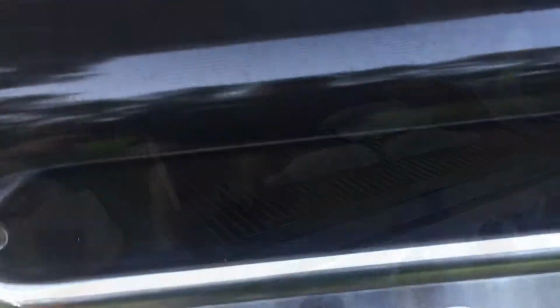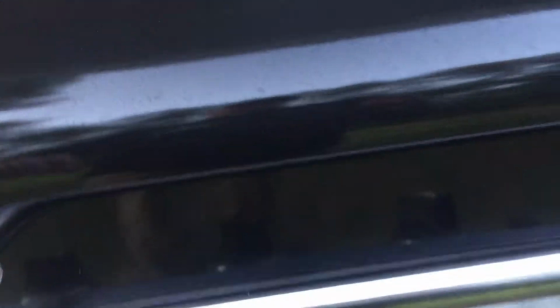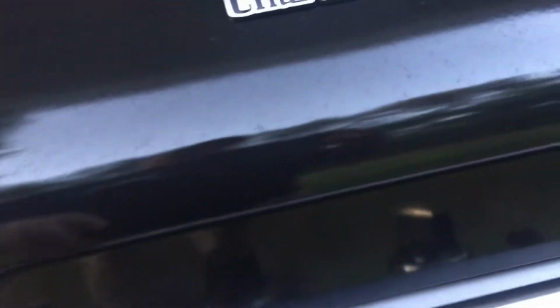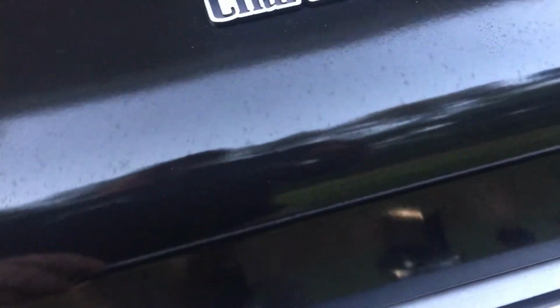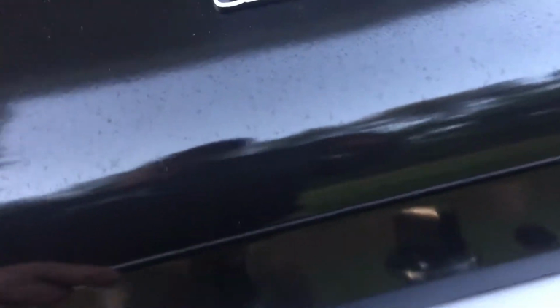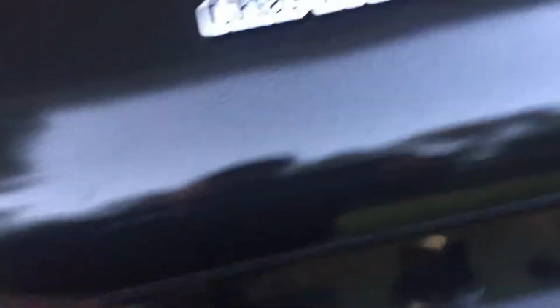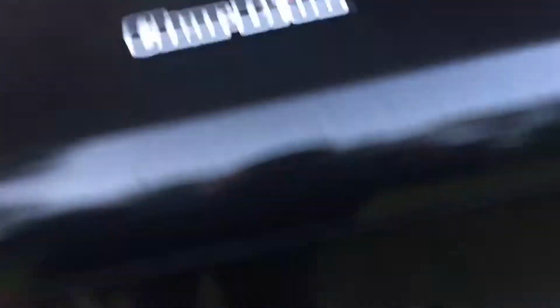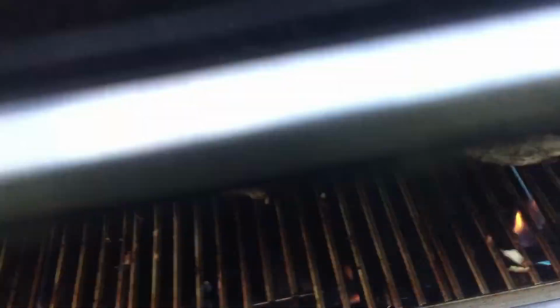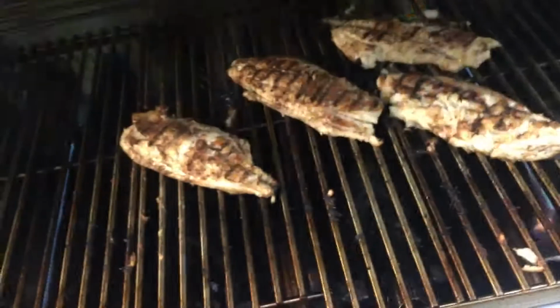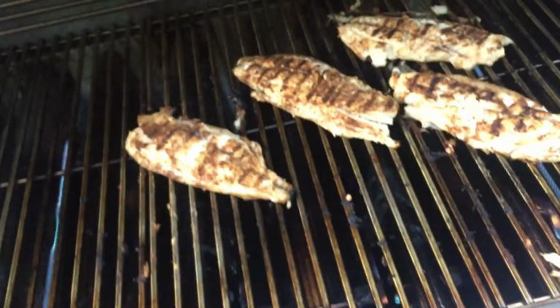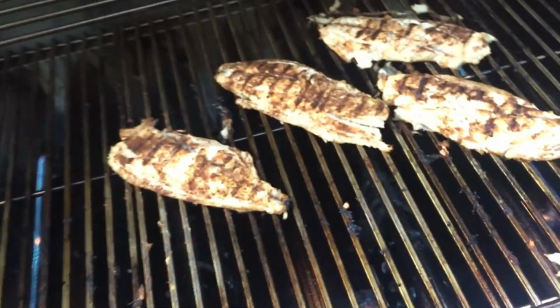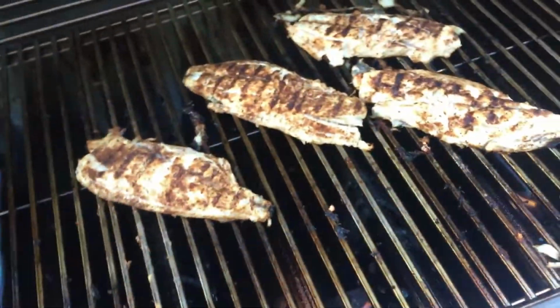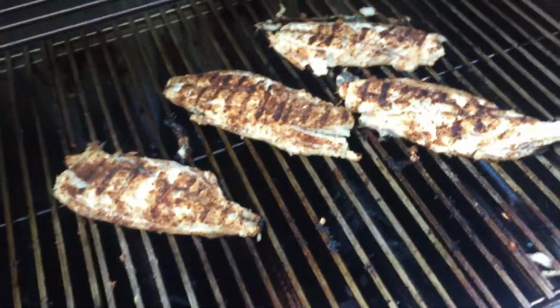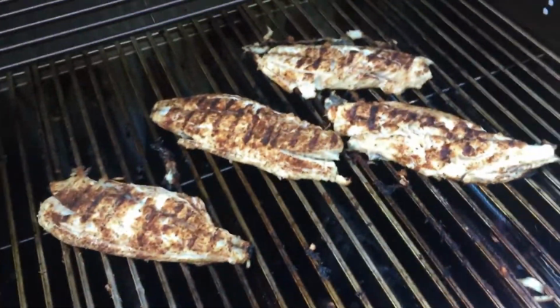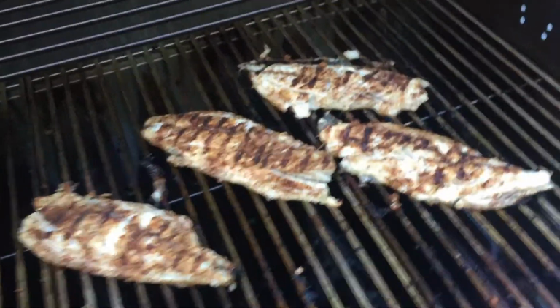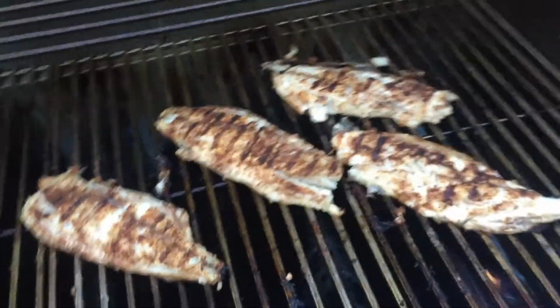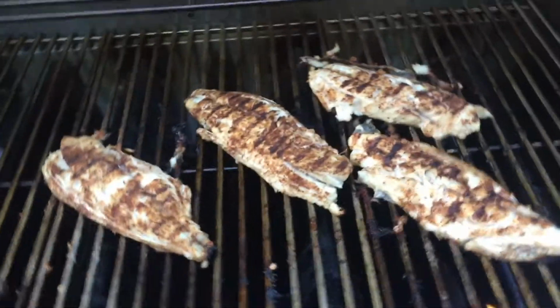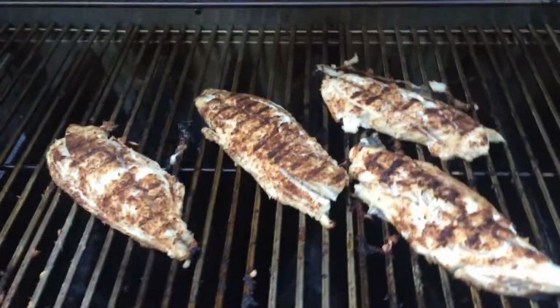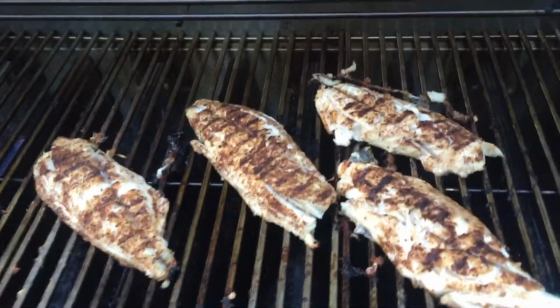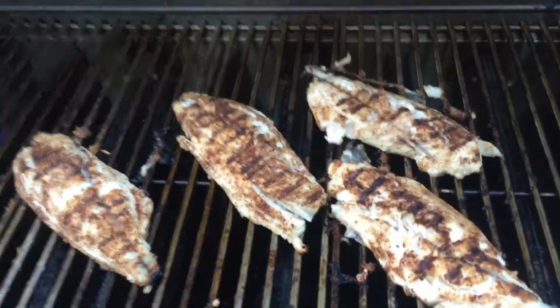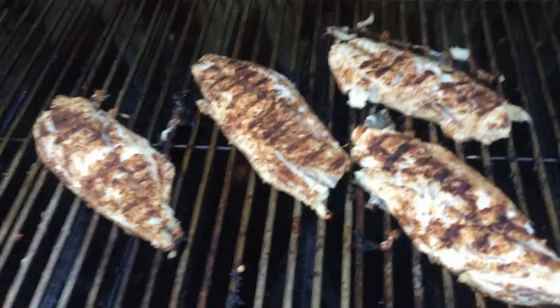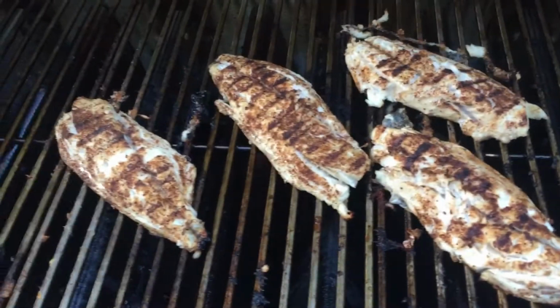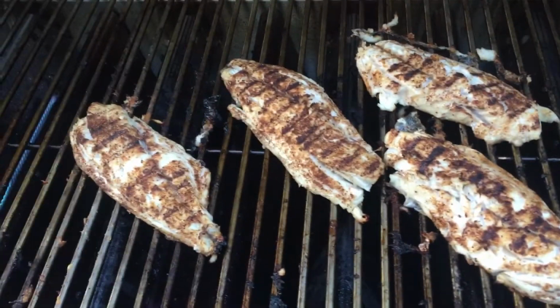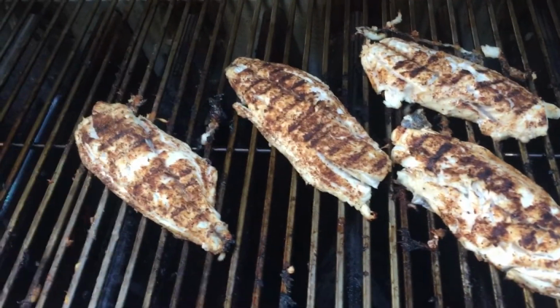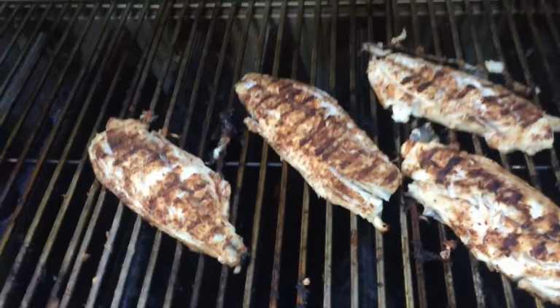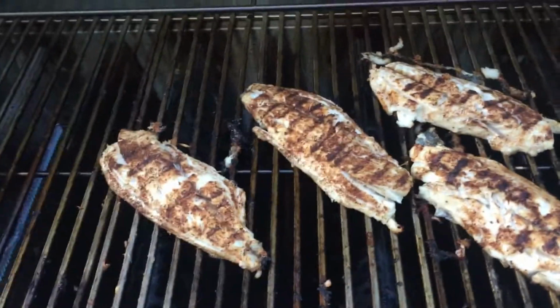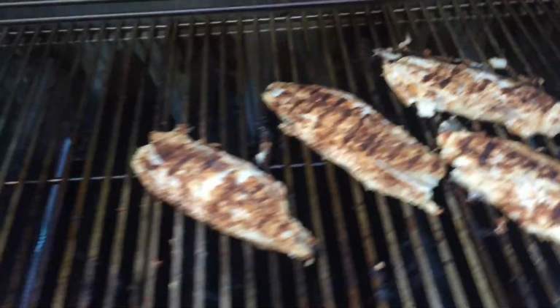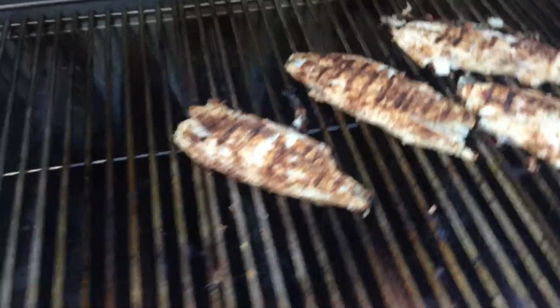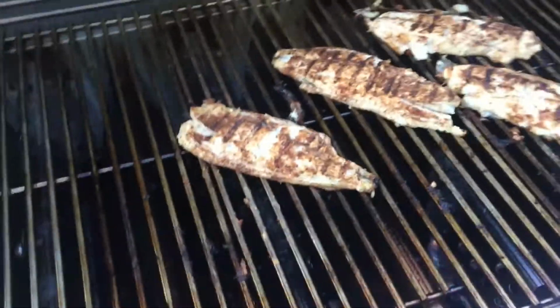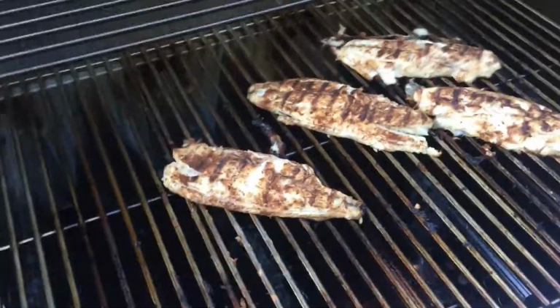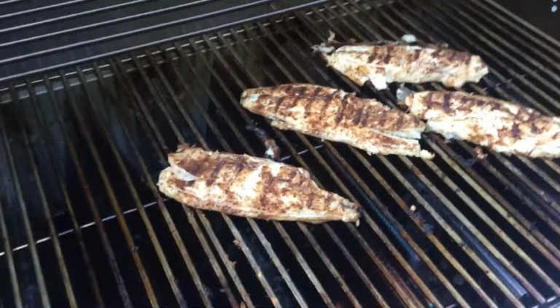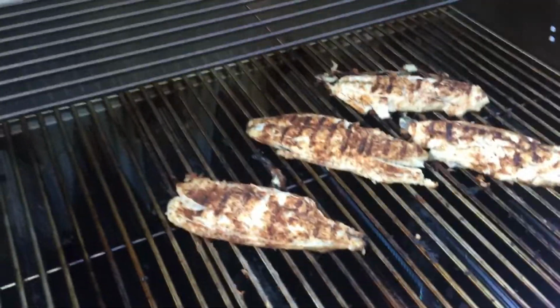All right, I'm about to pull these guys off of here. Let's see how it's looking. Mmm, delicious. That'll be some awesome drum.